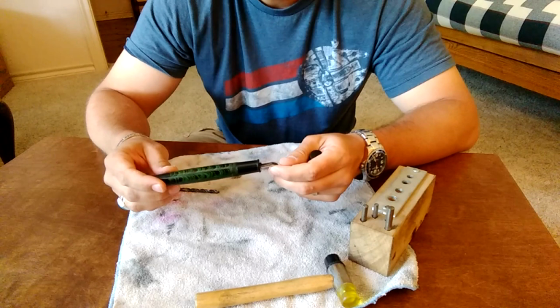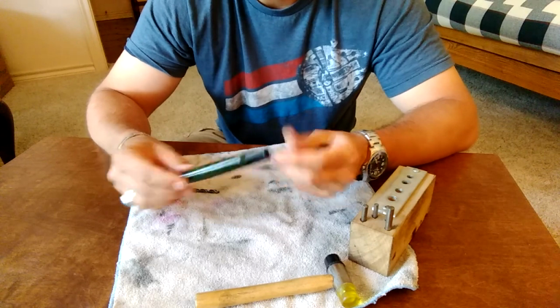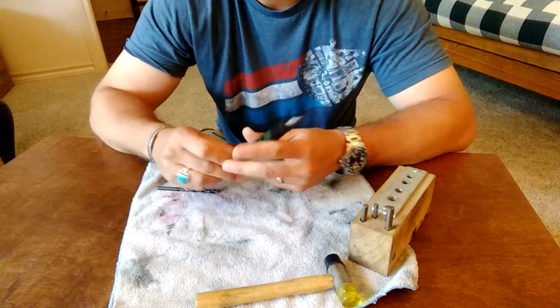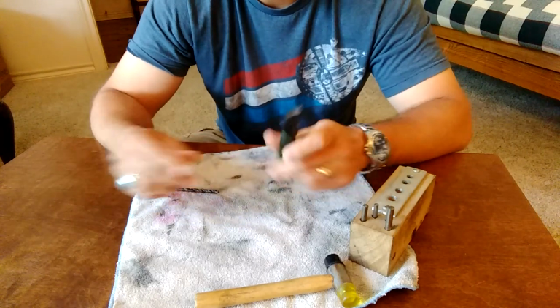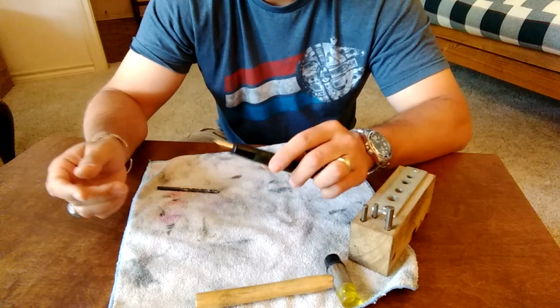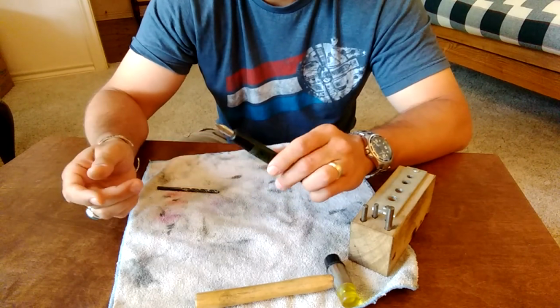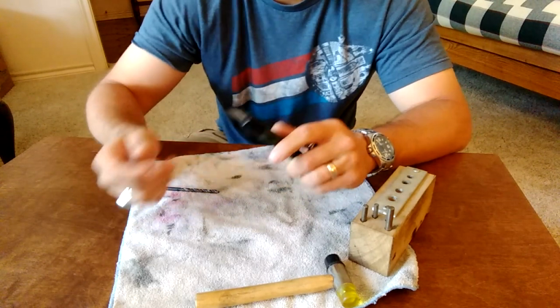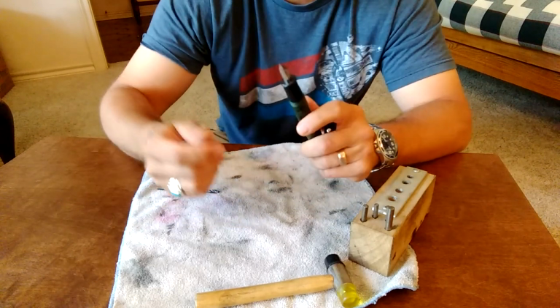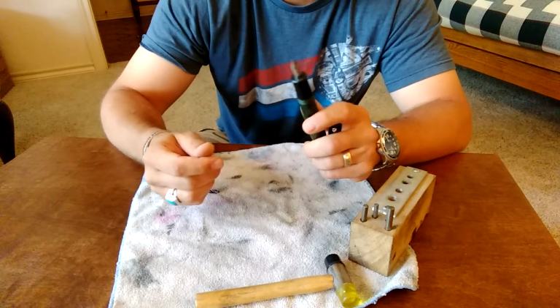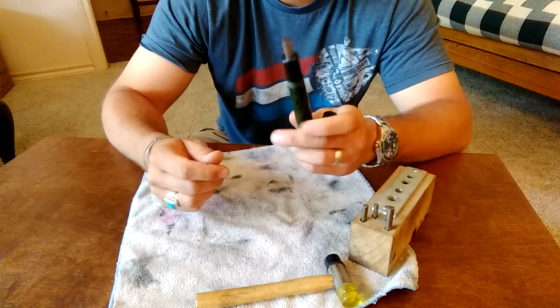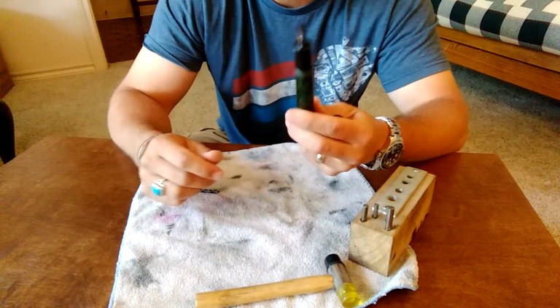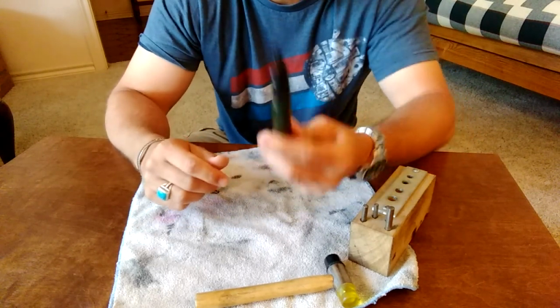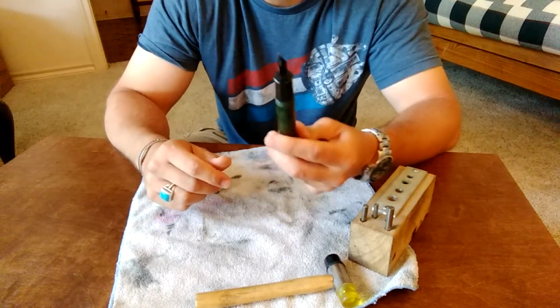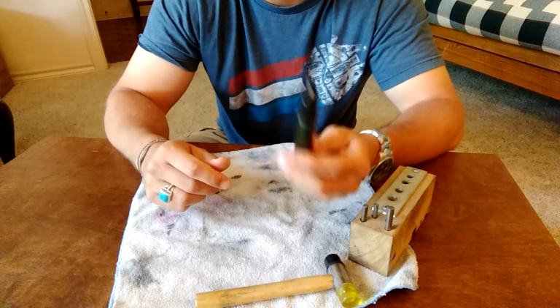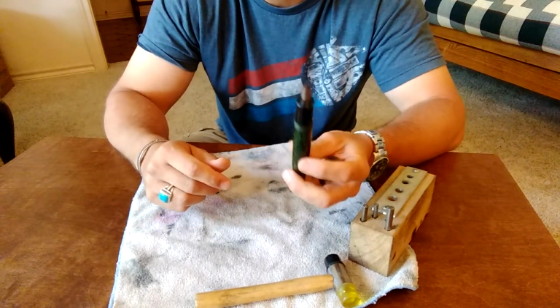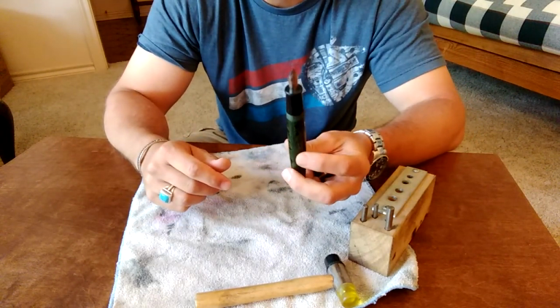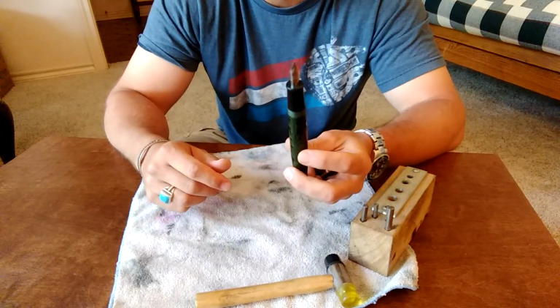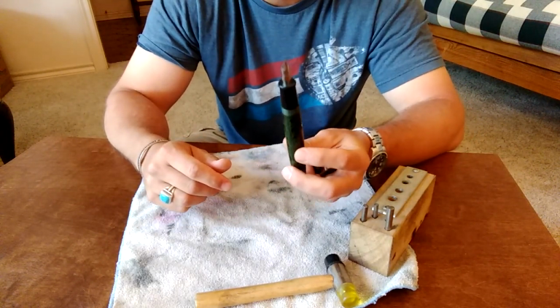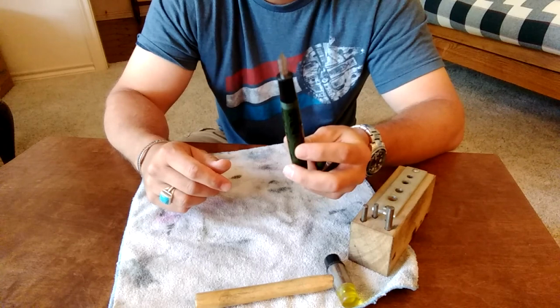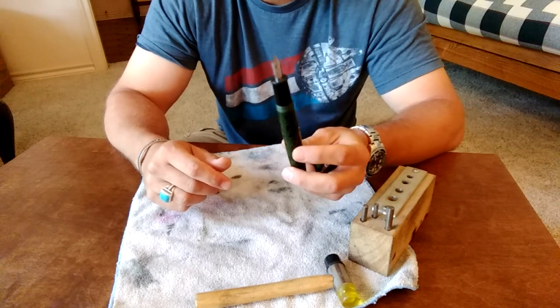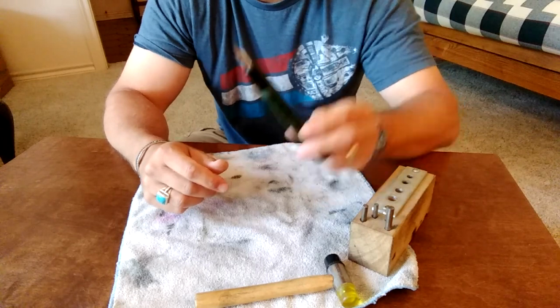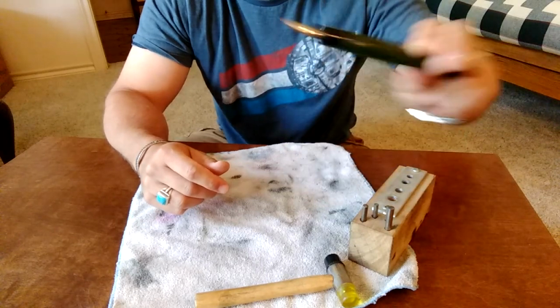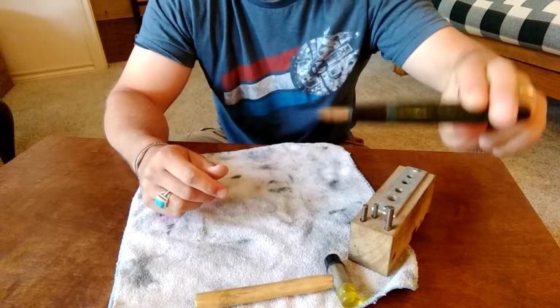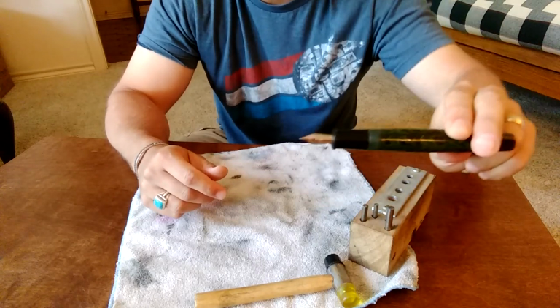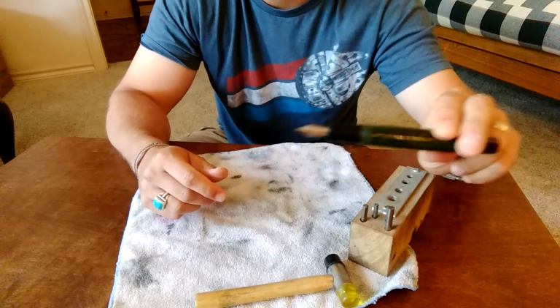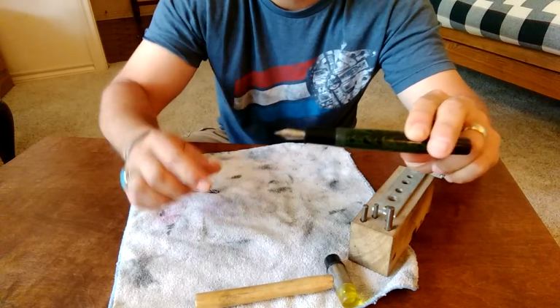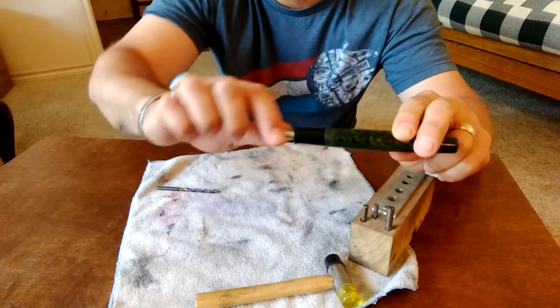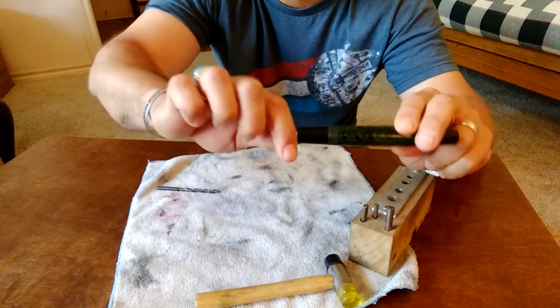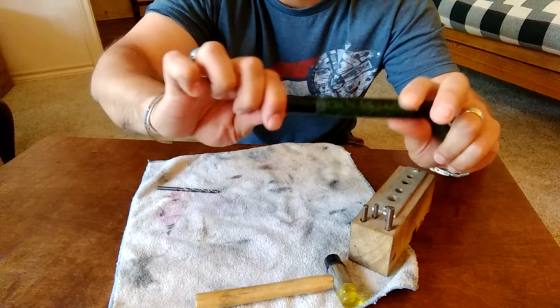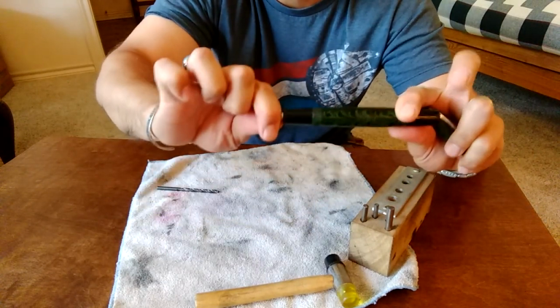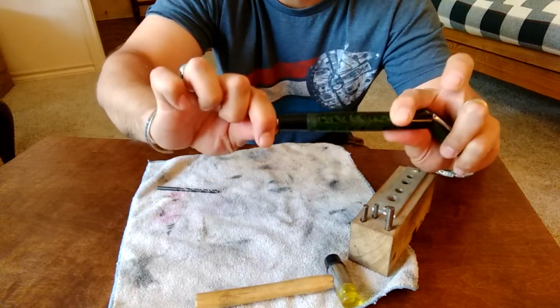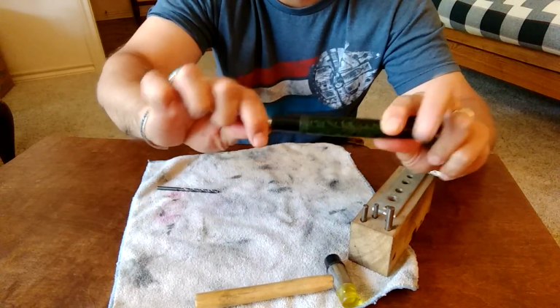With a lot of fountain pens, what you can simply do is, if they're friction fit — and most fountain pen nibs and feeds are — you can simply grab the nib and feed and pull them out.